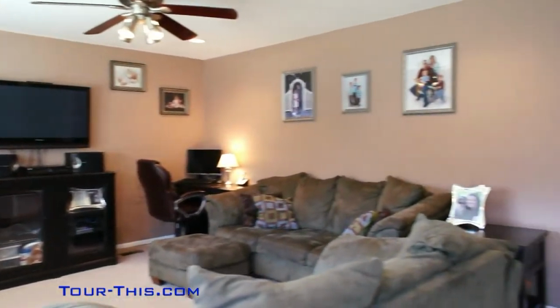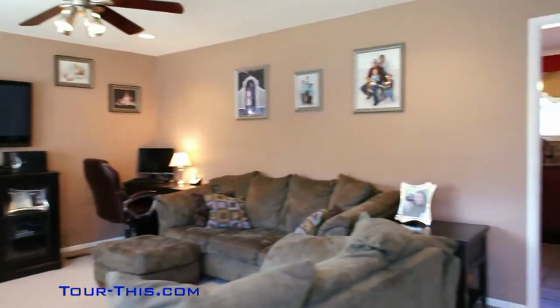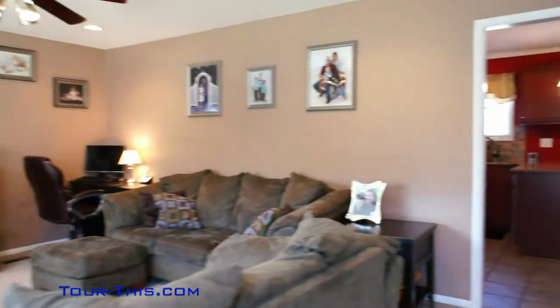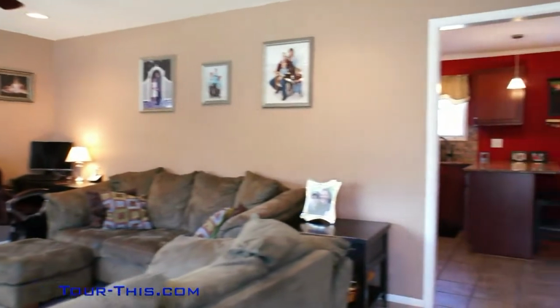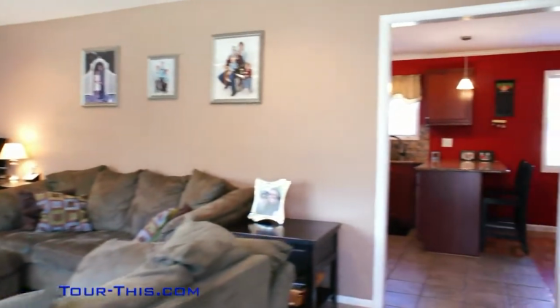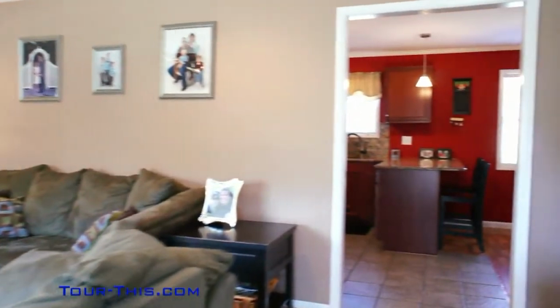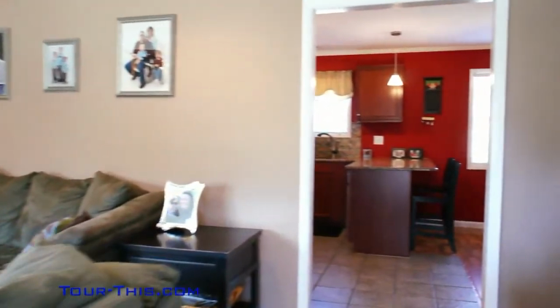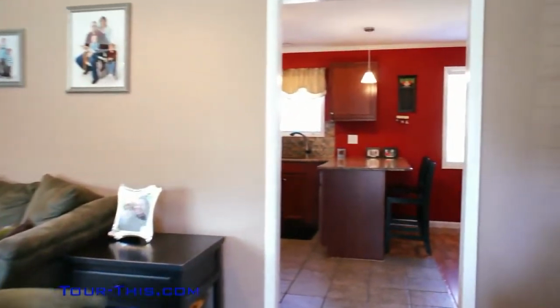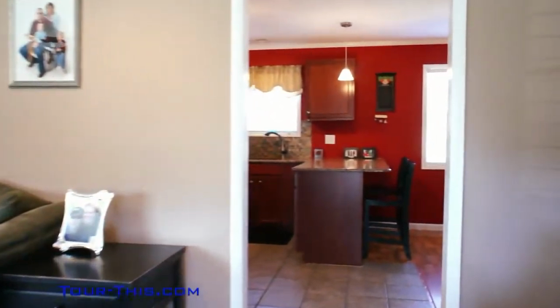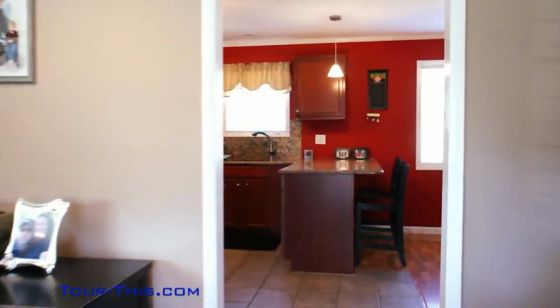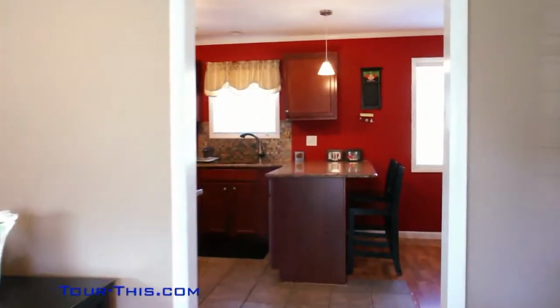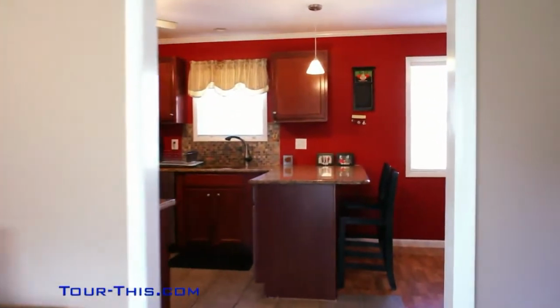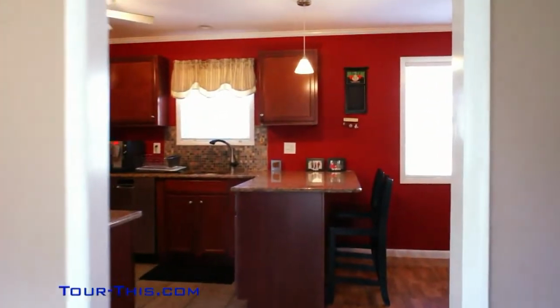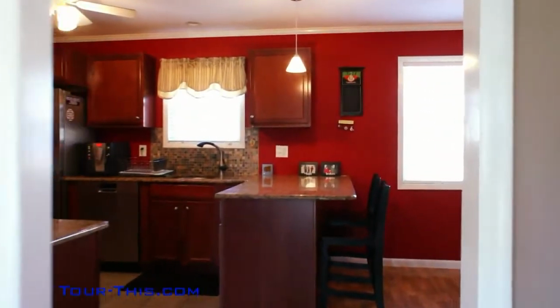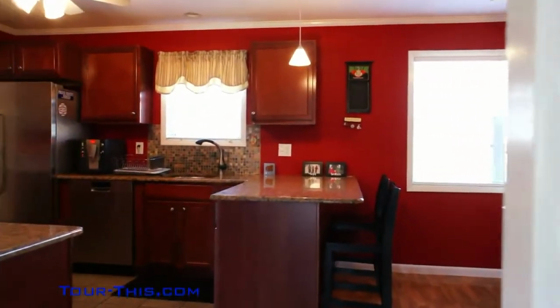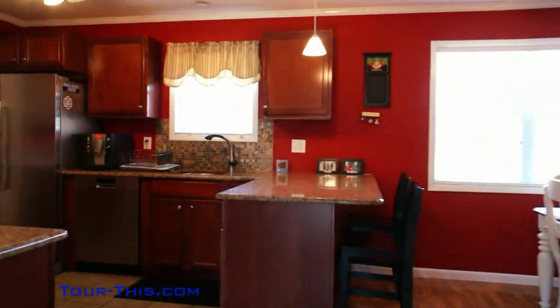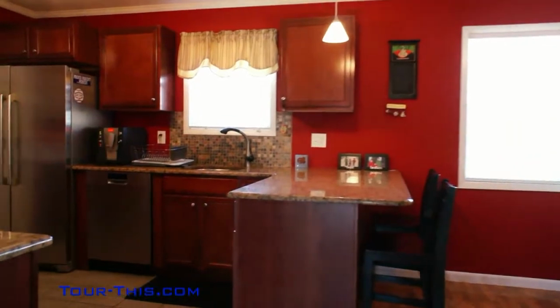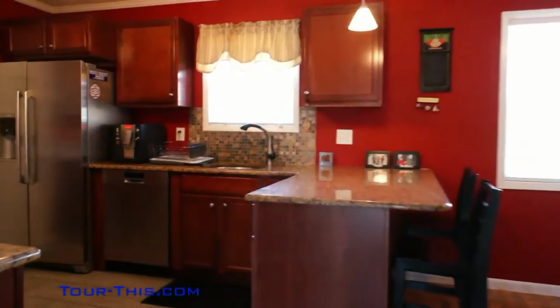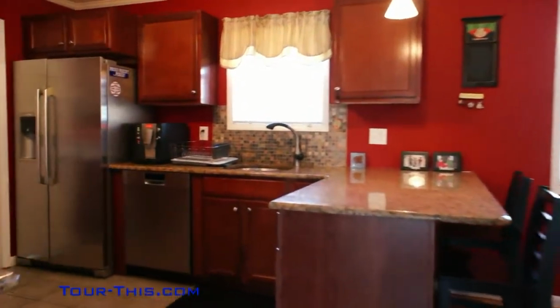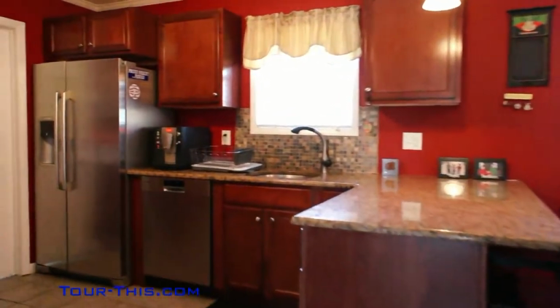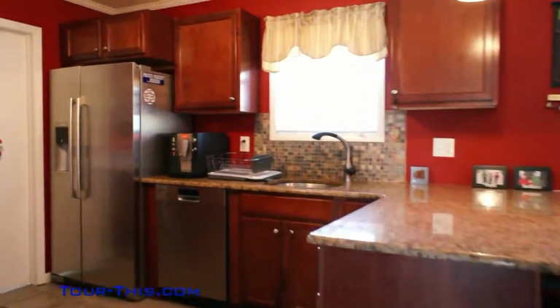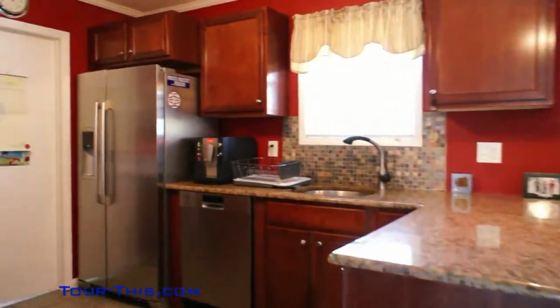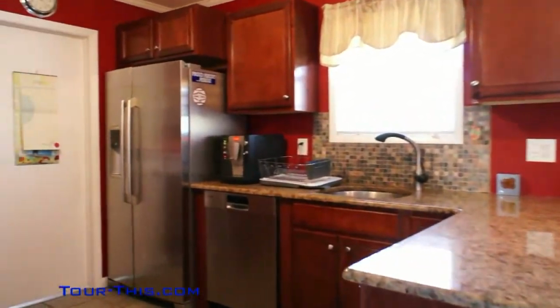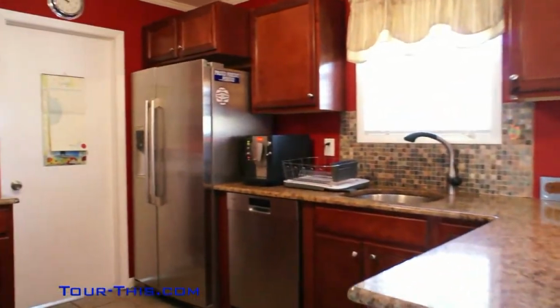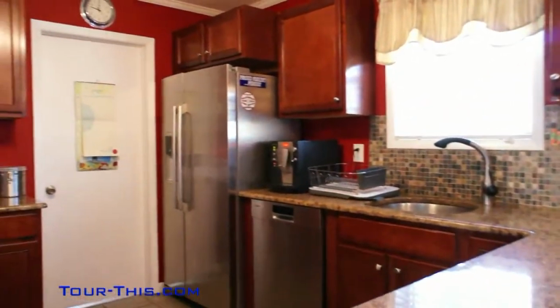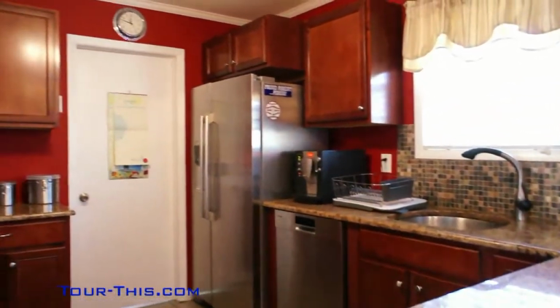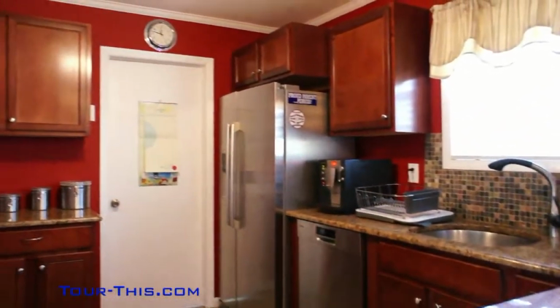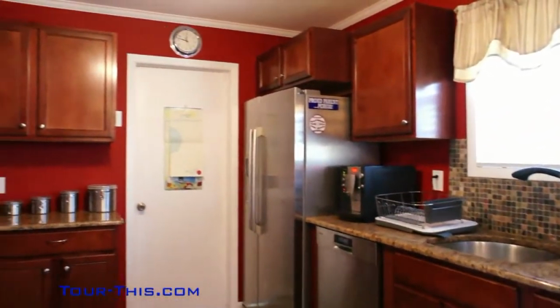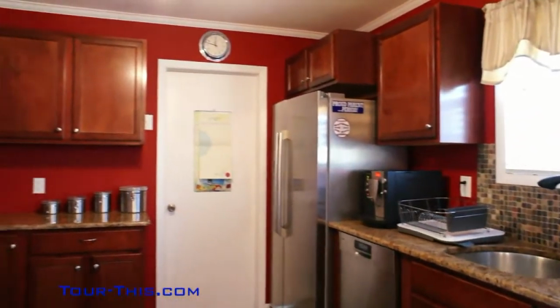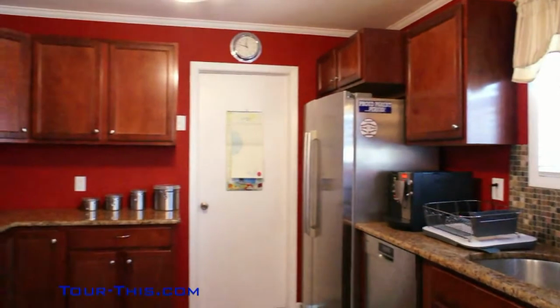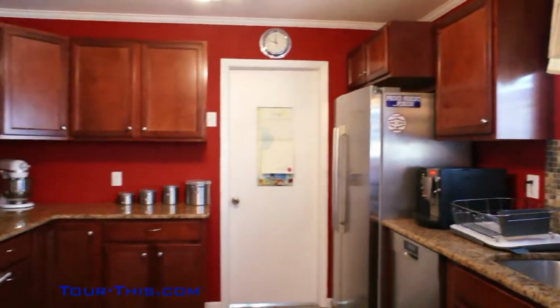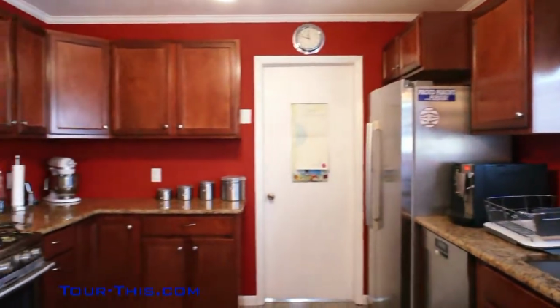This home is turnkey and move-in ready — a very well maintained home both inside and out. Both the kitchen and bathroom were updated in 2009.